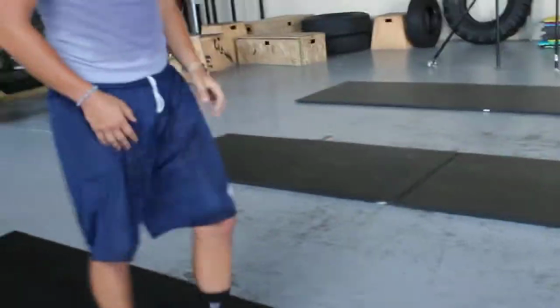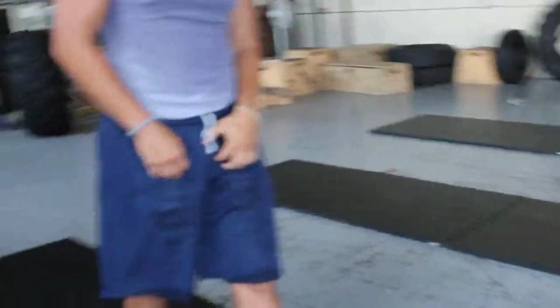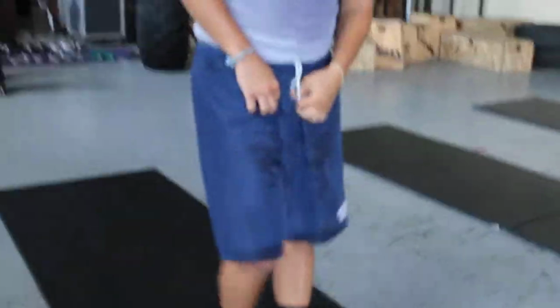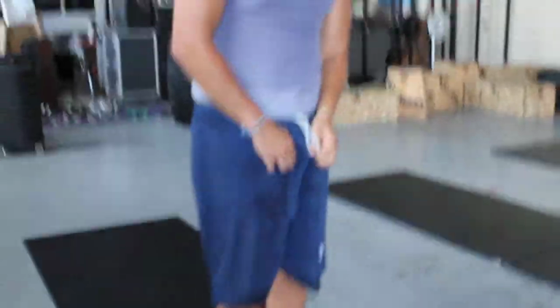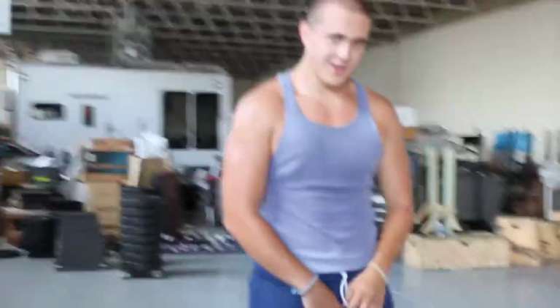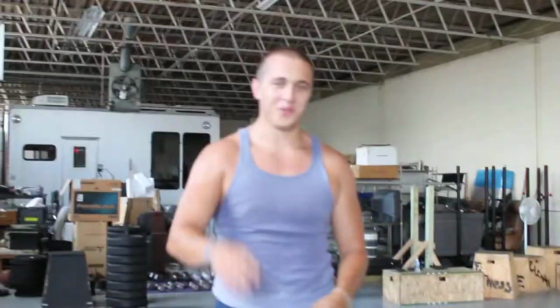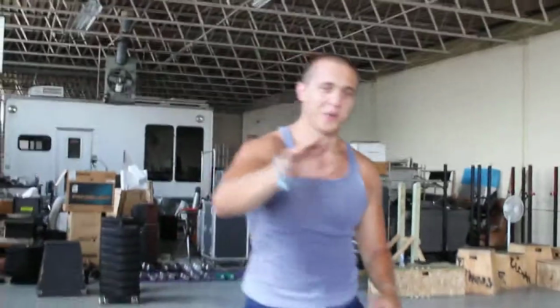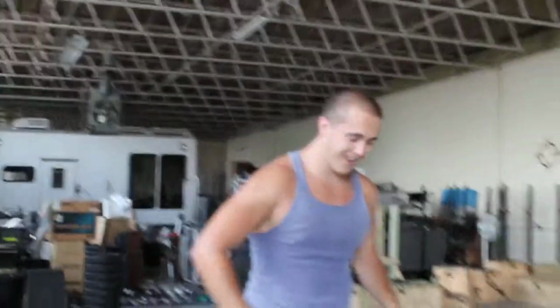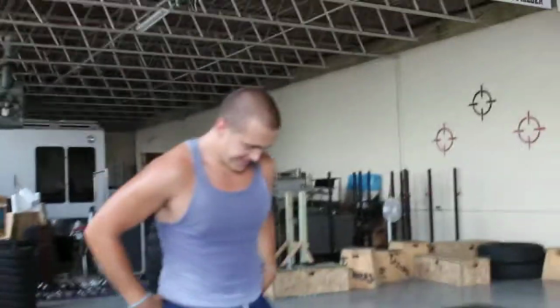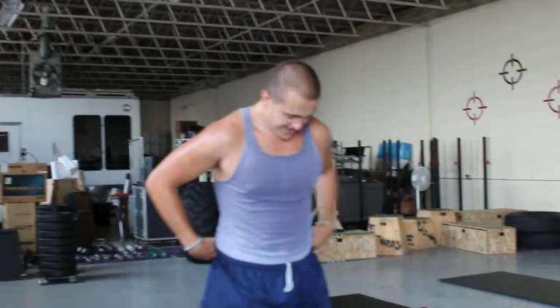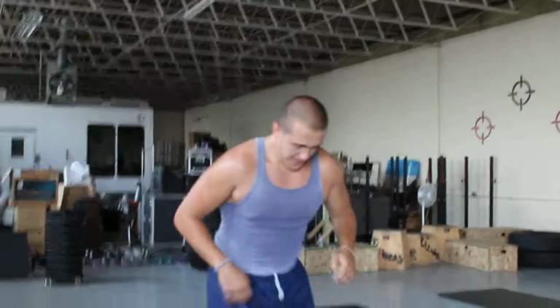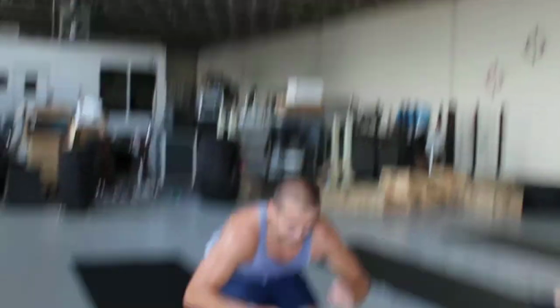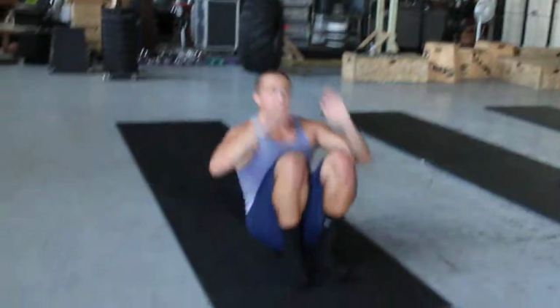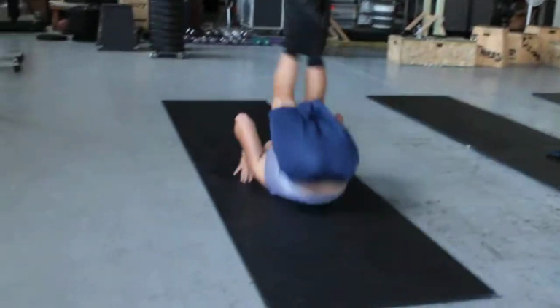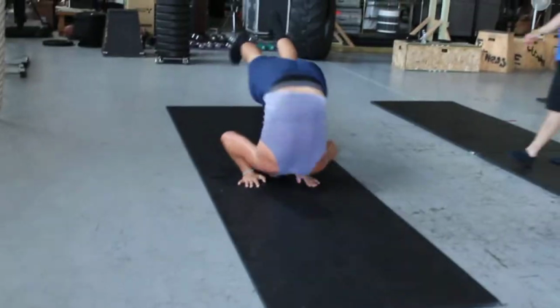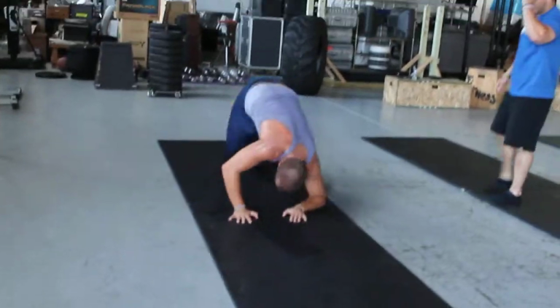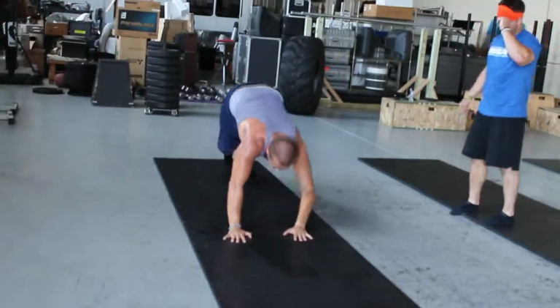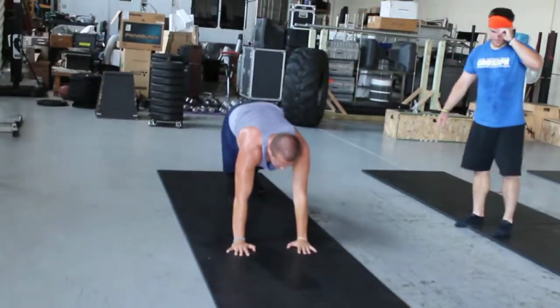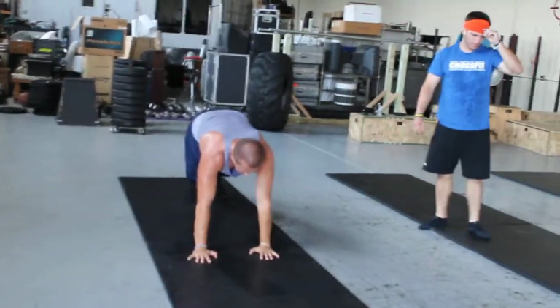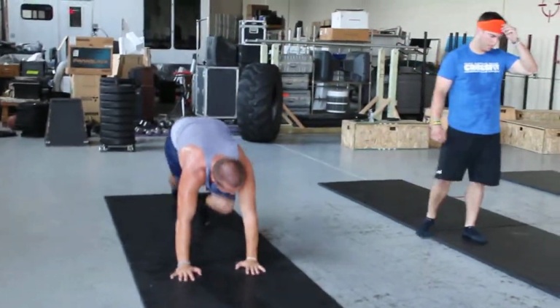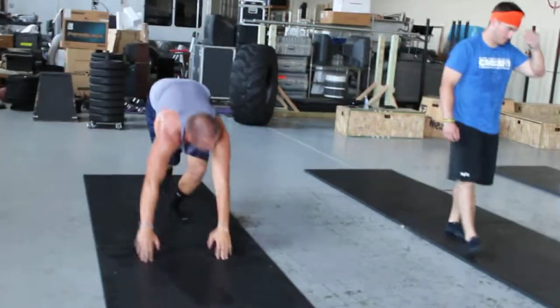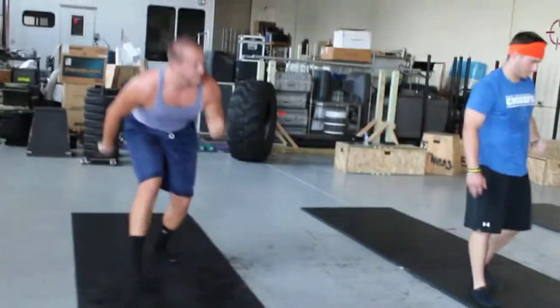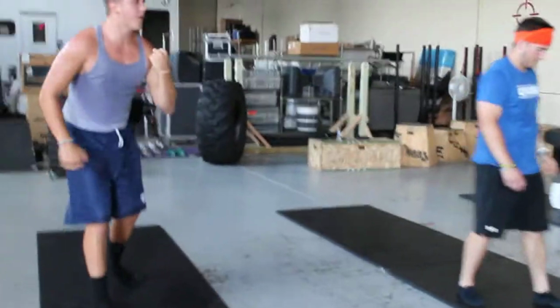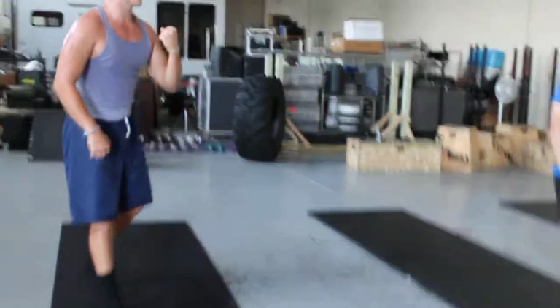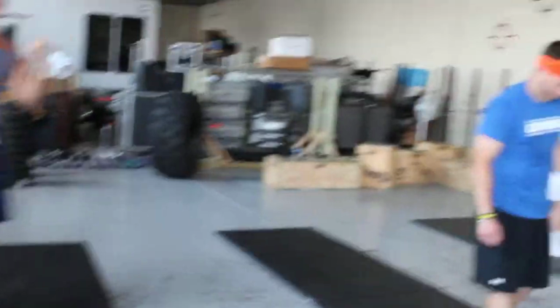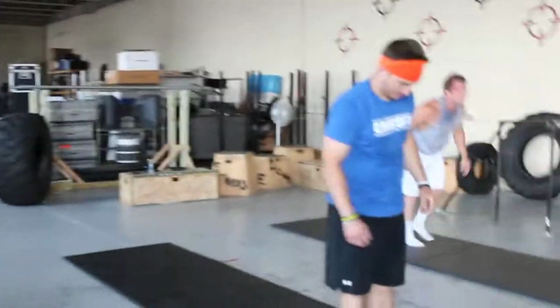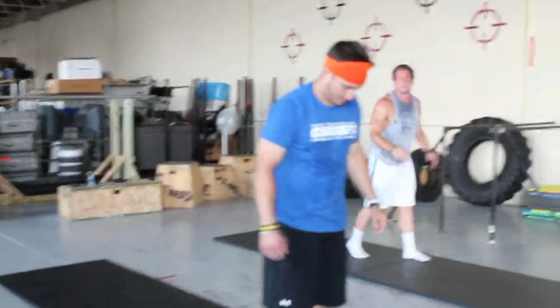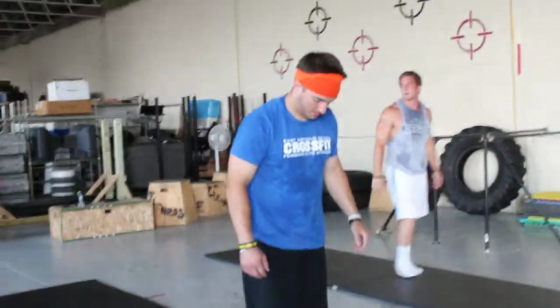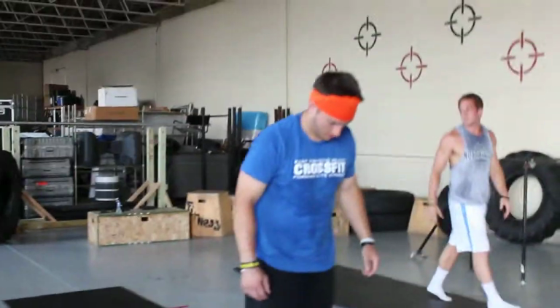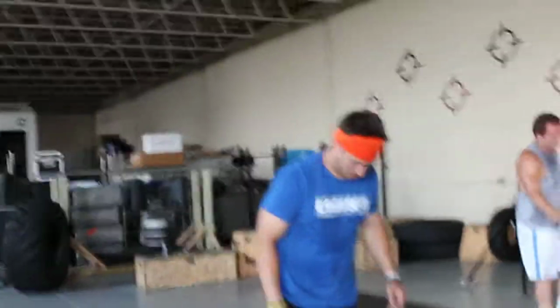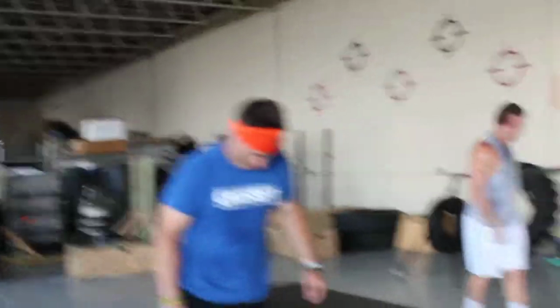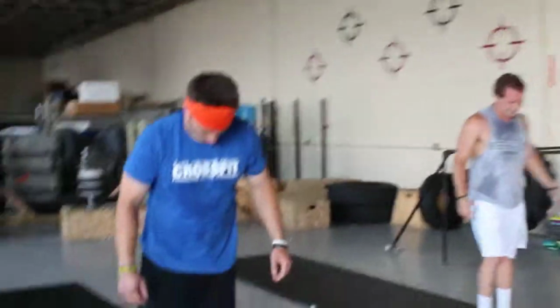Do you have a practice step? Practice step, push up. One more time. Good. Yes. My left elbow hits every time. I know. I see it.